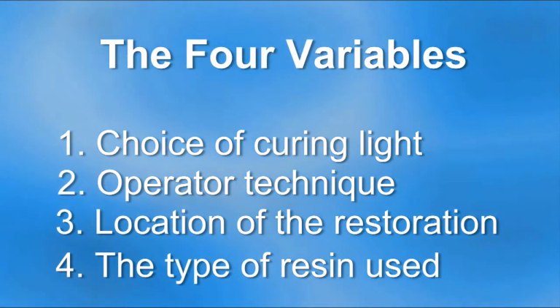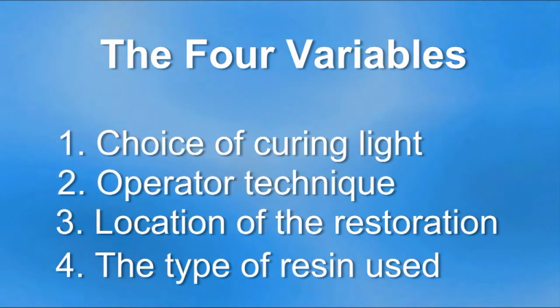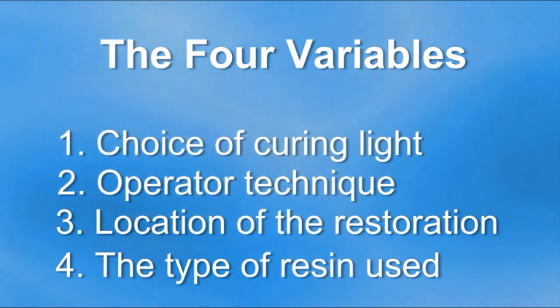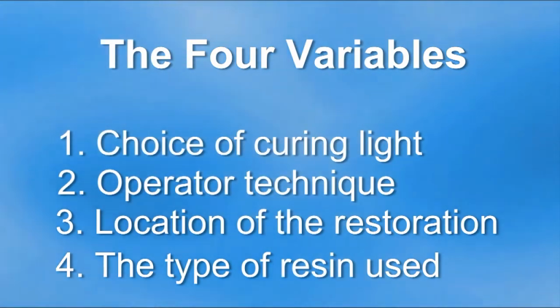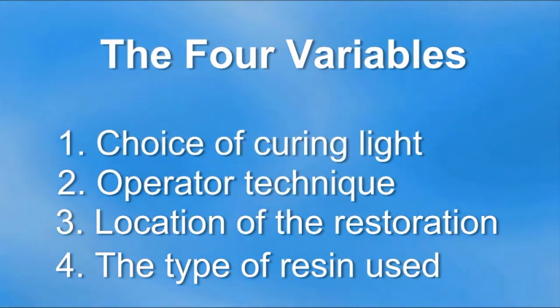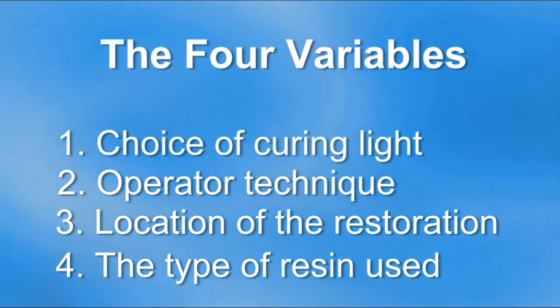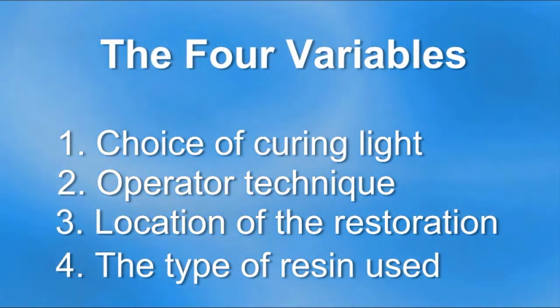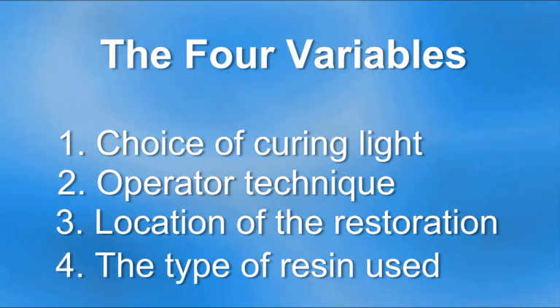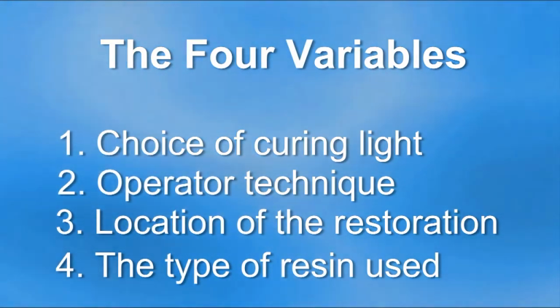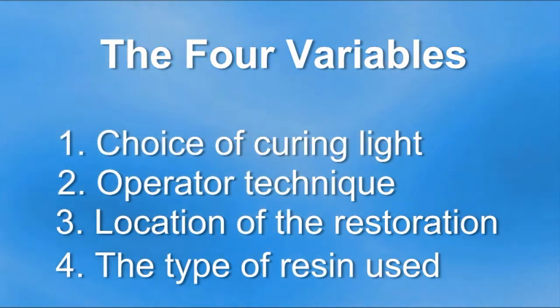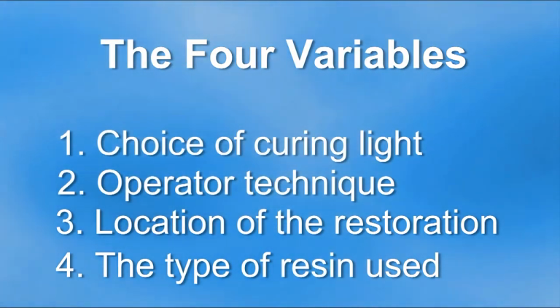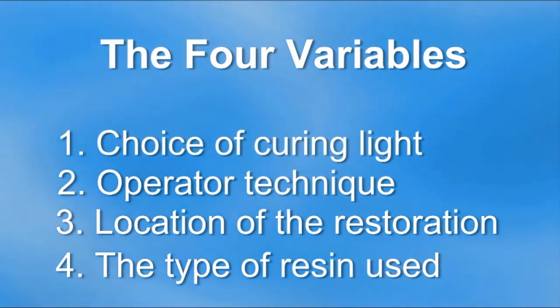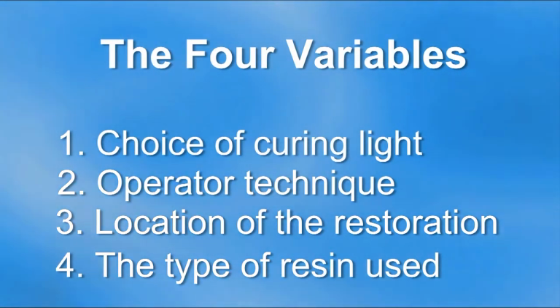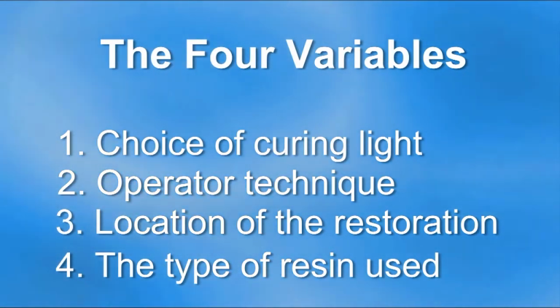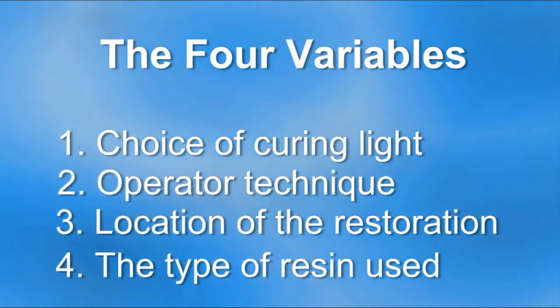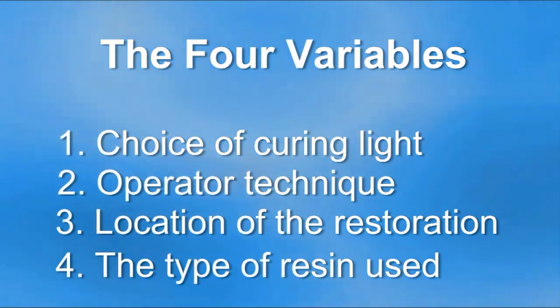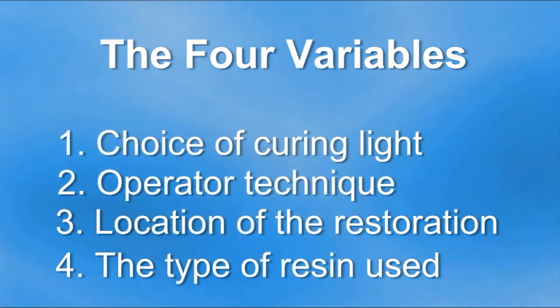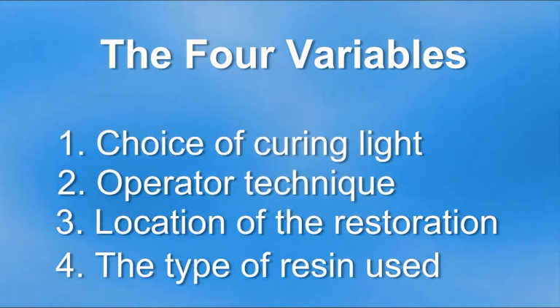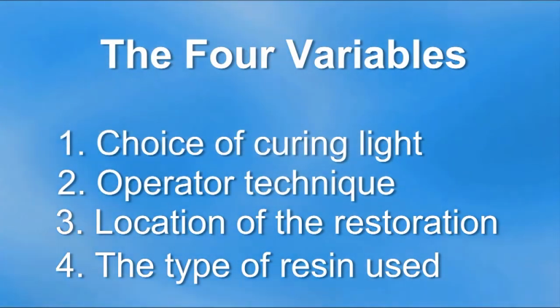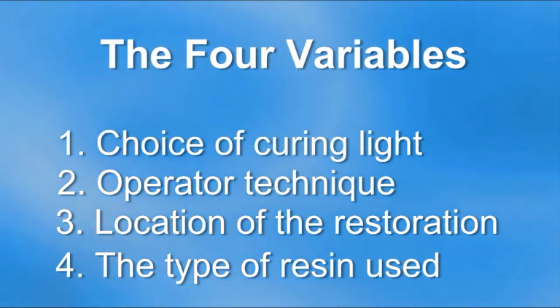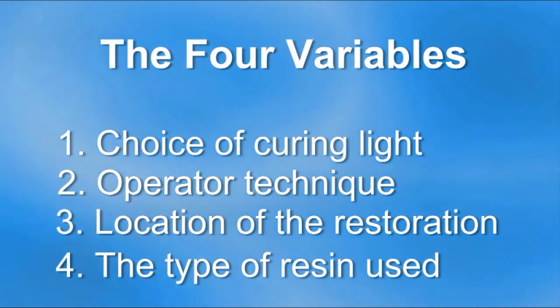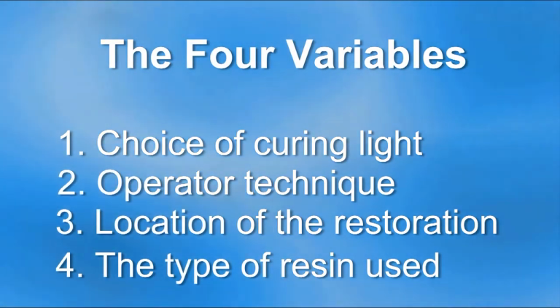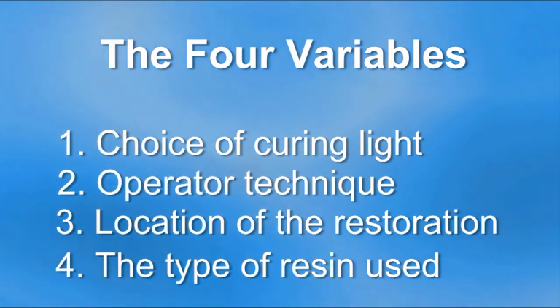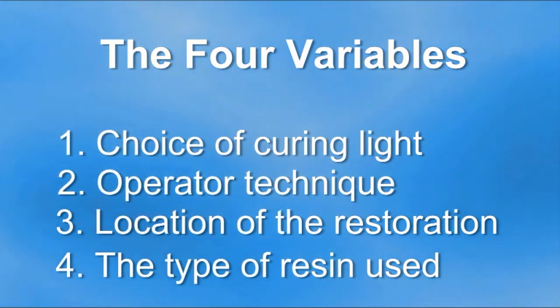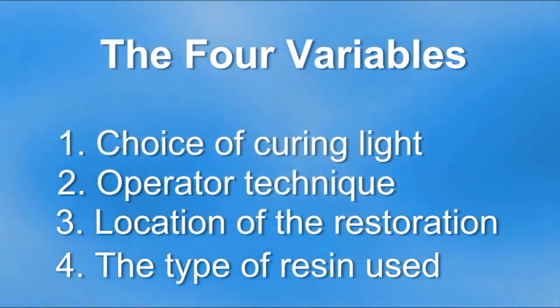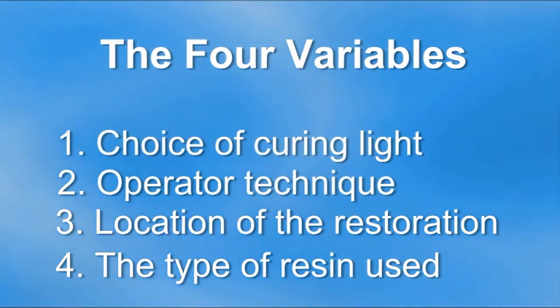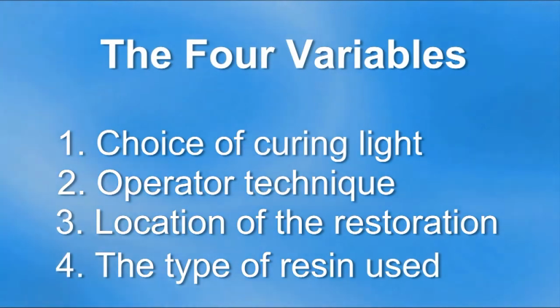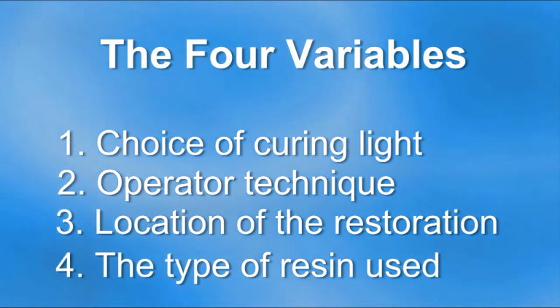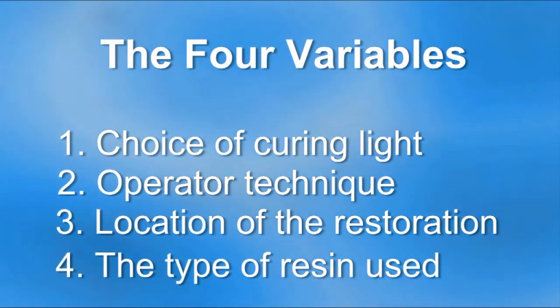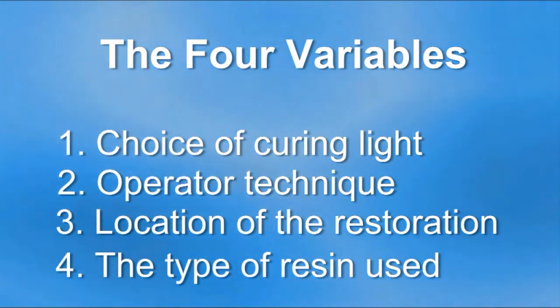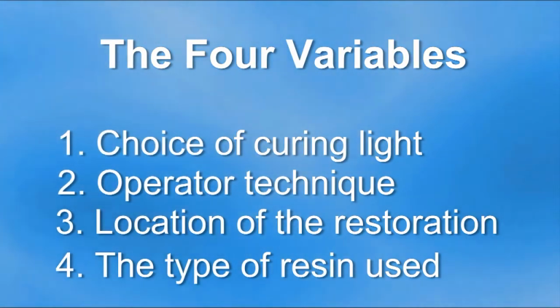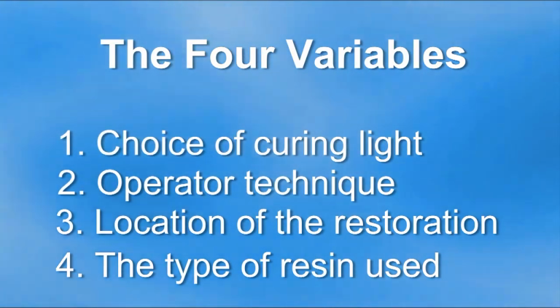There are four variables that govern the amount of light energy delivered to a resin restoration. These four variables are the choice of curing light, the operator technique, the location of the restoration, and the type of resin used.